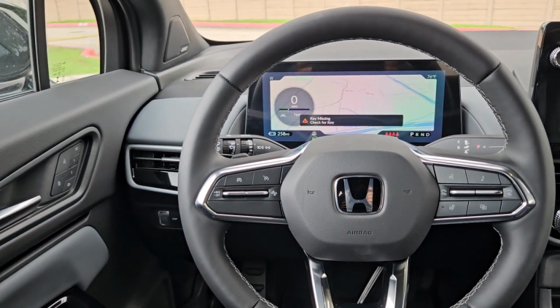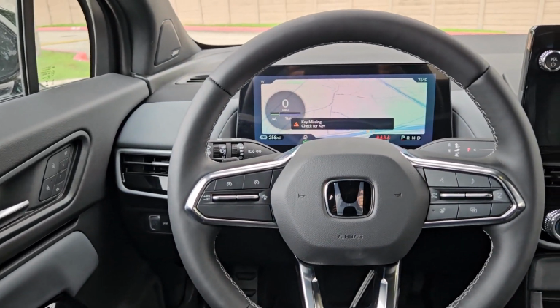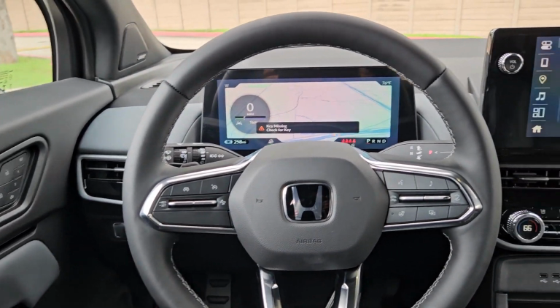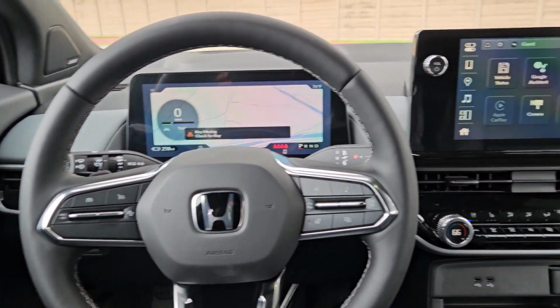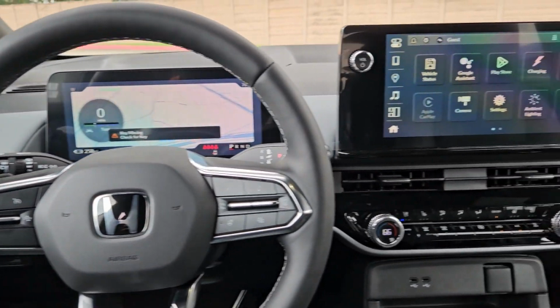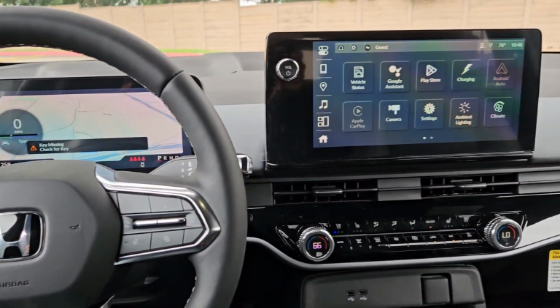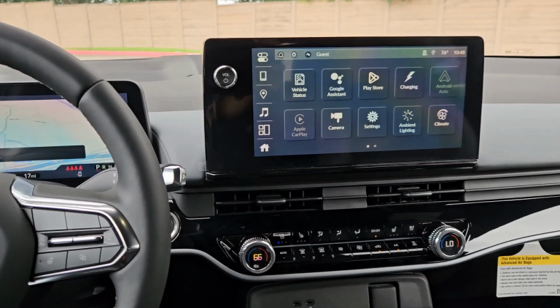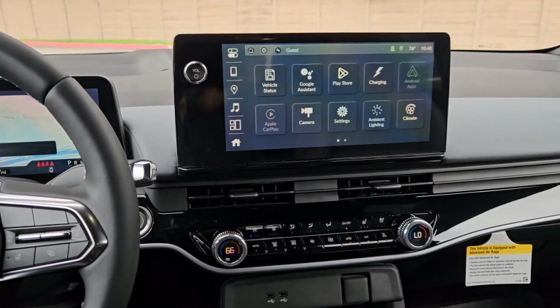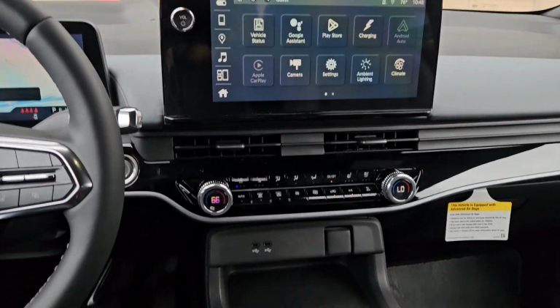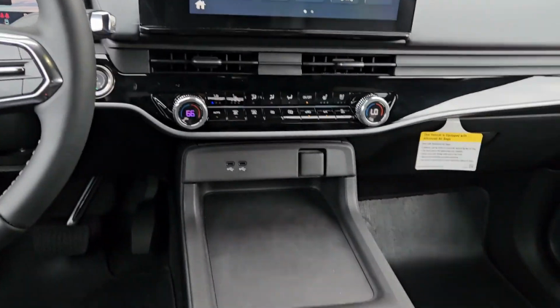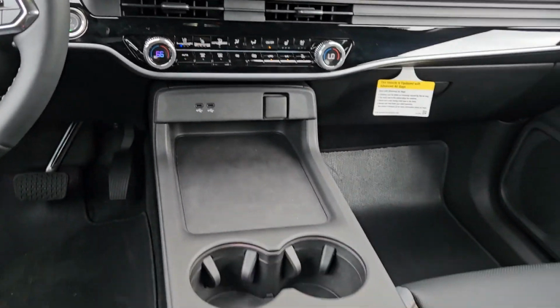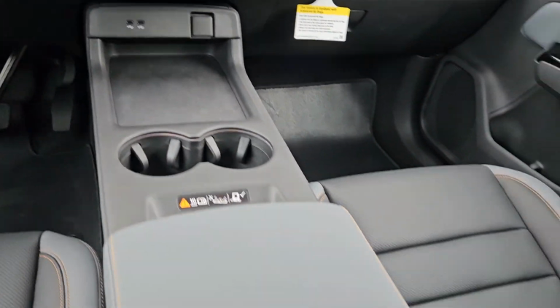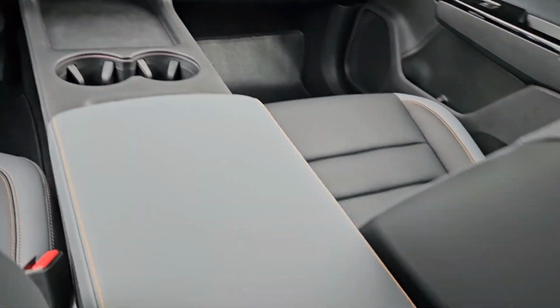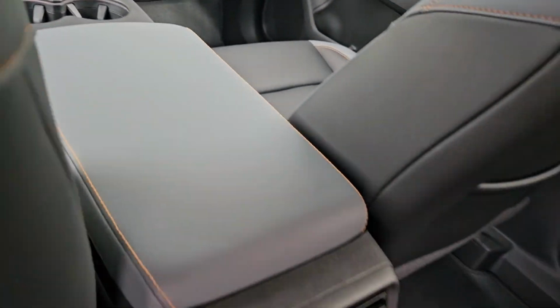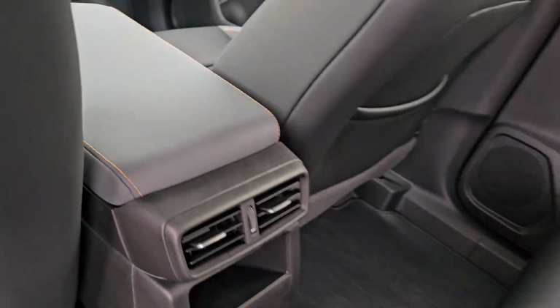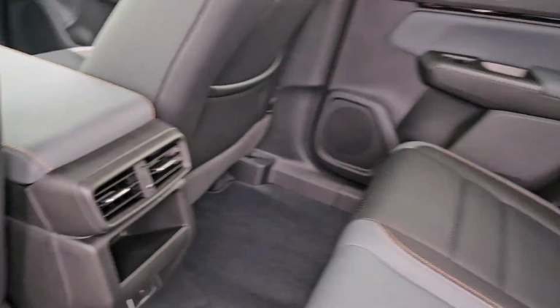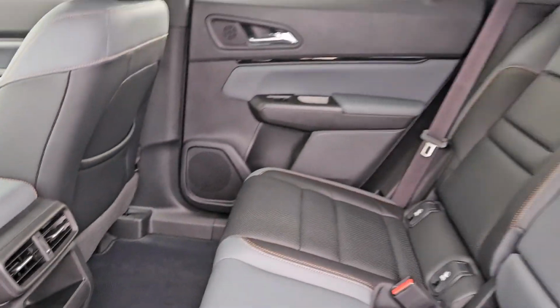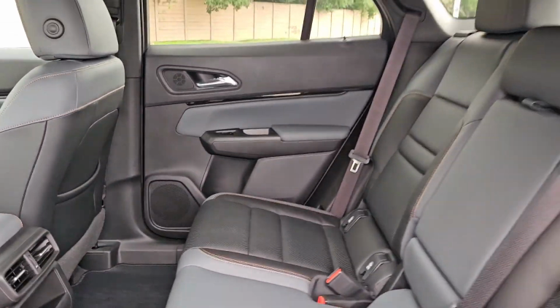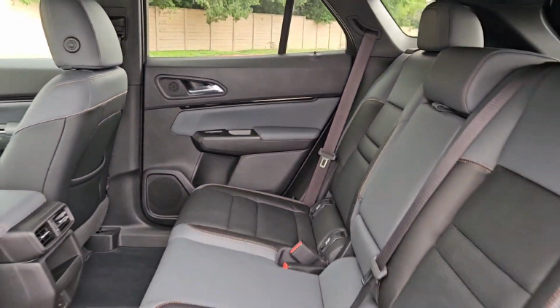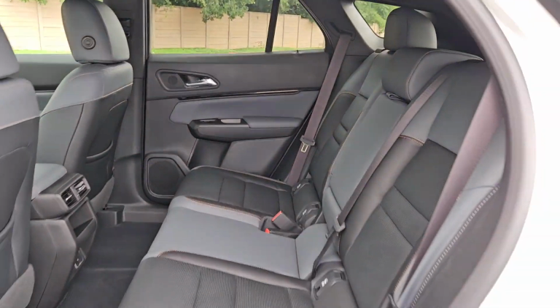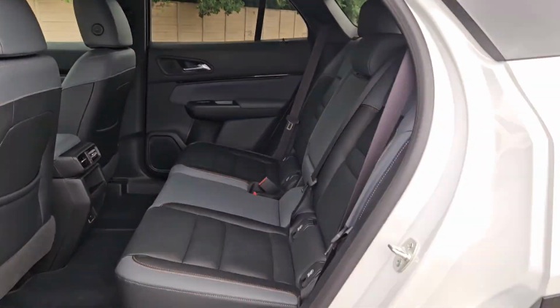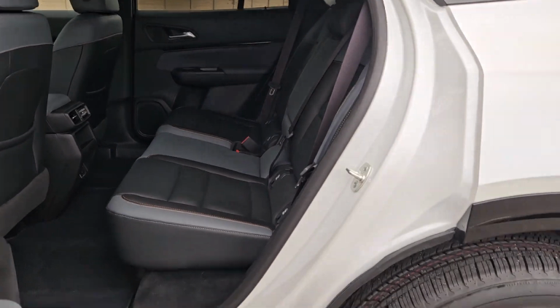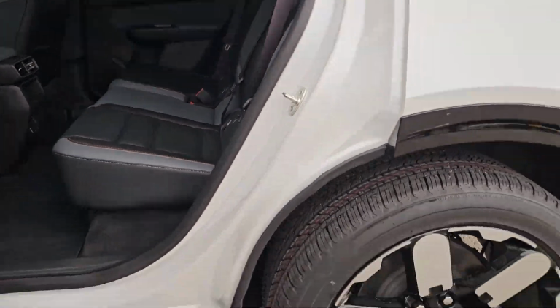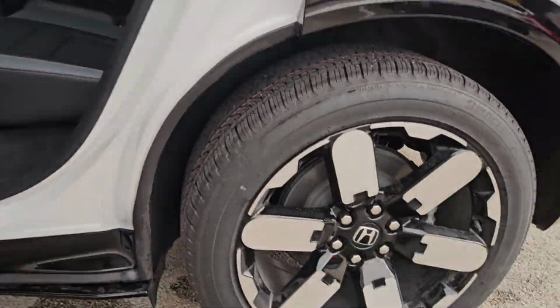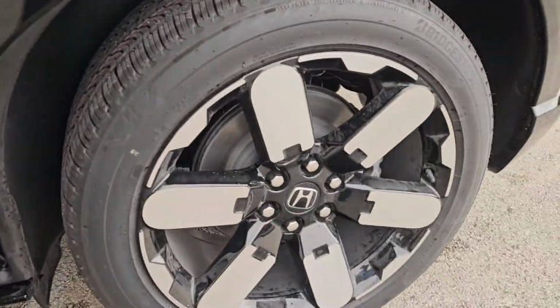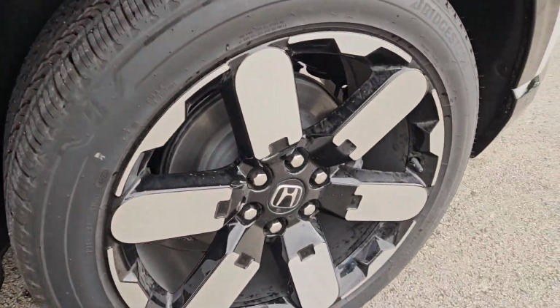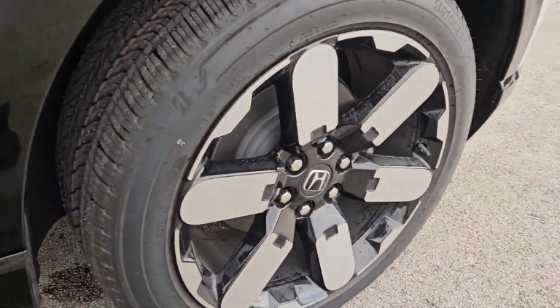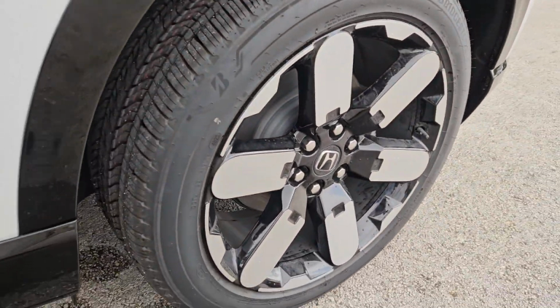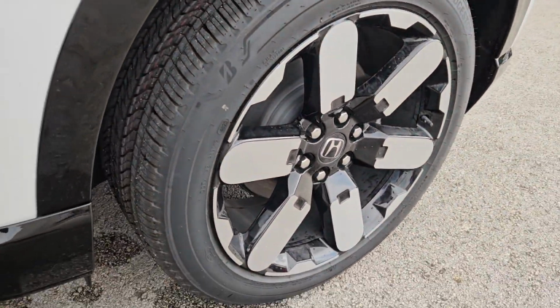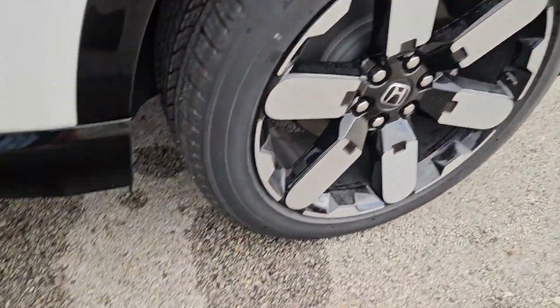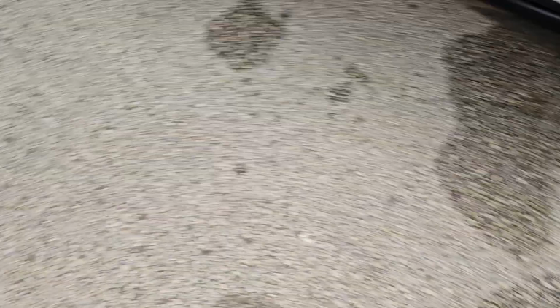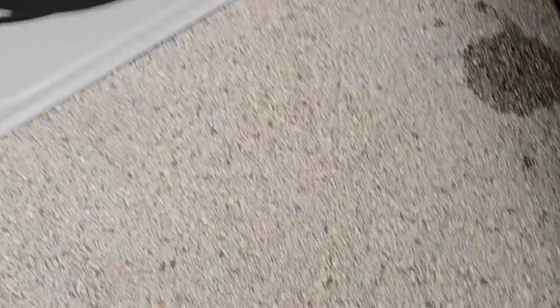Get the style and capability you want and the all-electric efficiency you've been waiting for in this thoughtfully designed Prologue. Our team will give you an outstanding test drive experience. Stop in today.